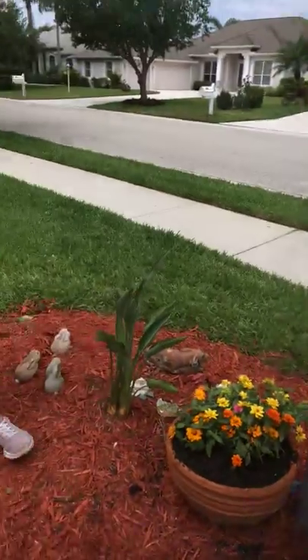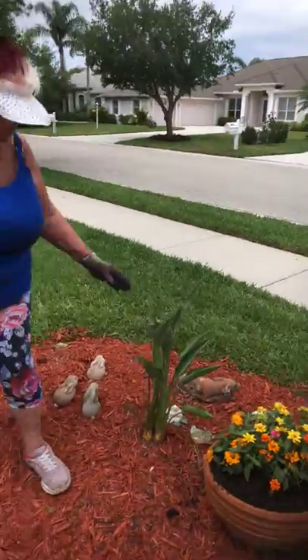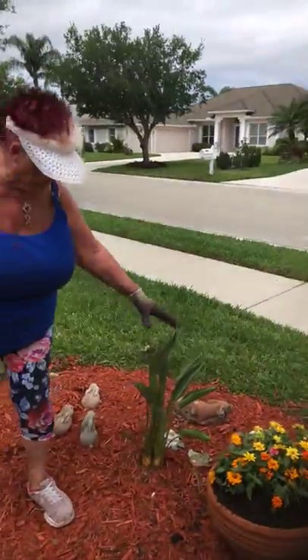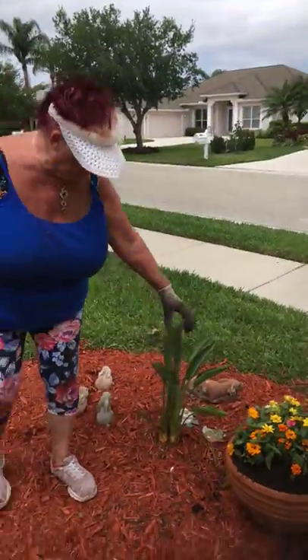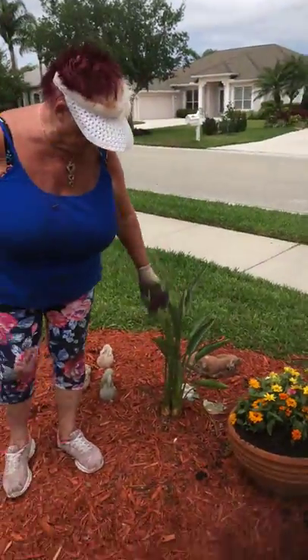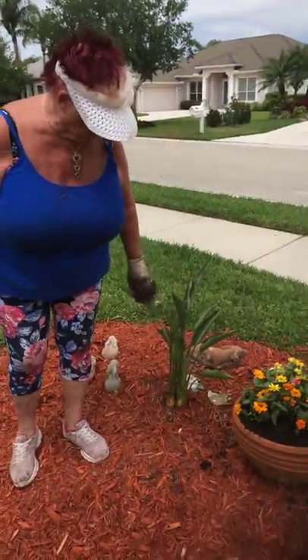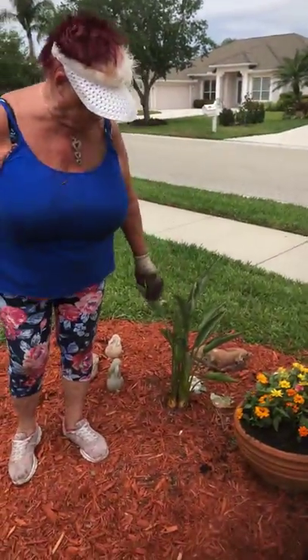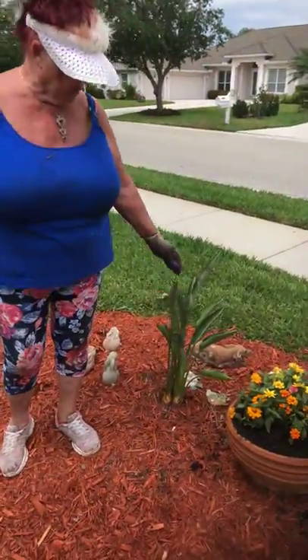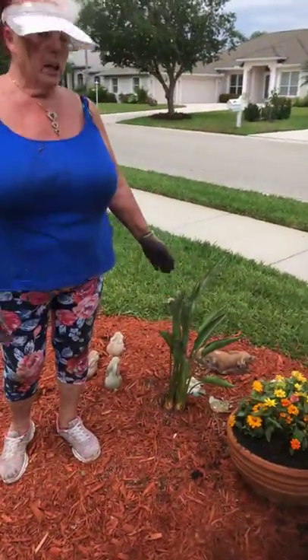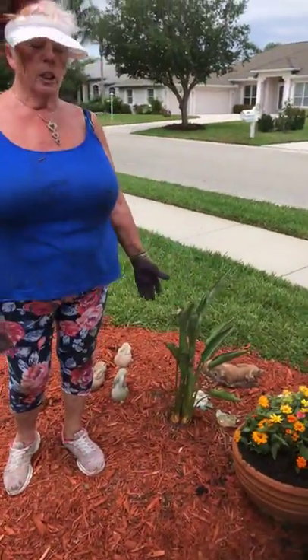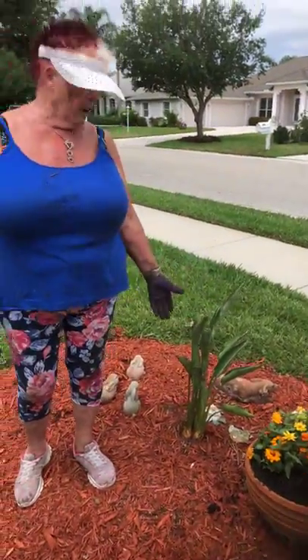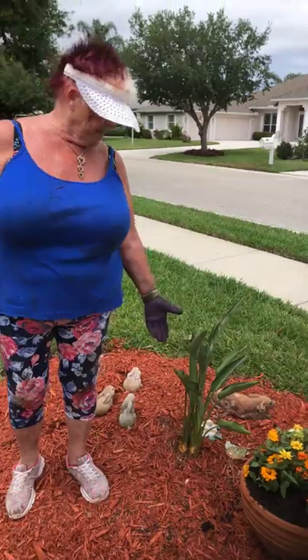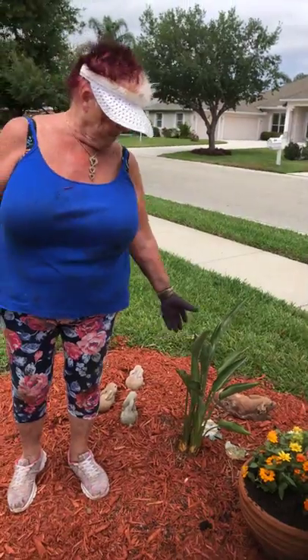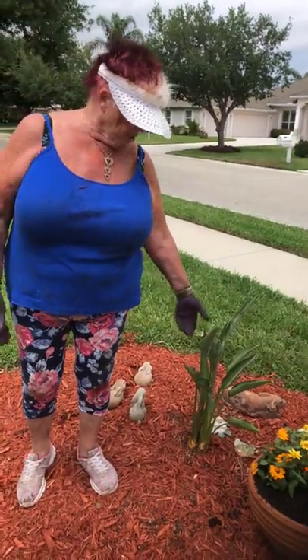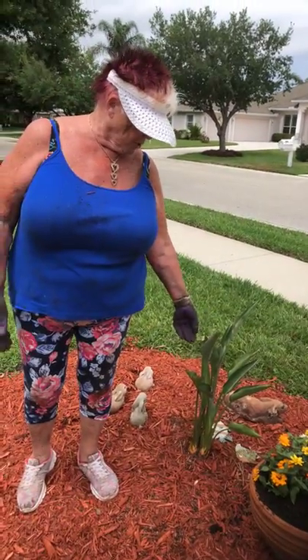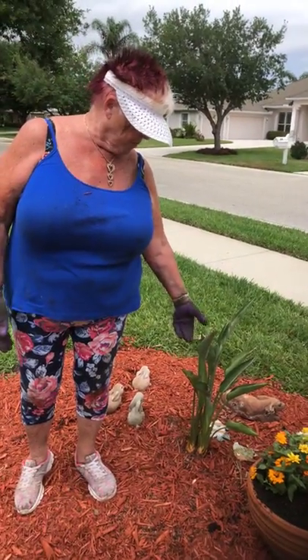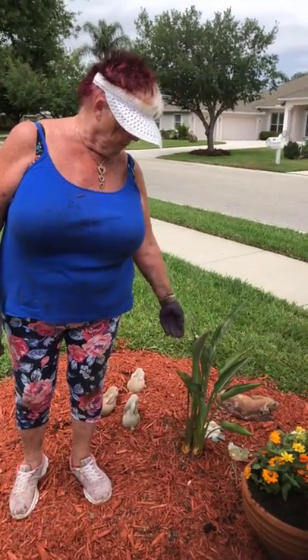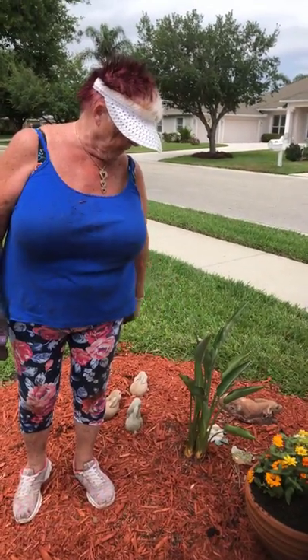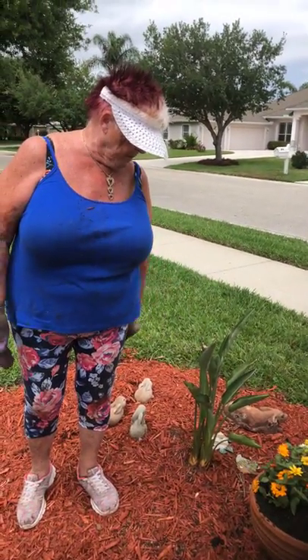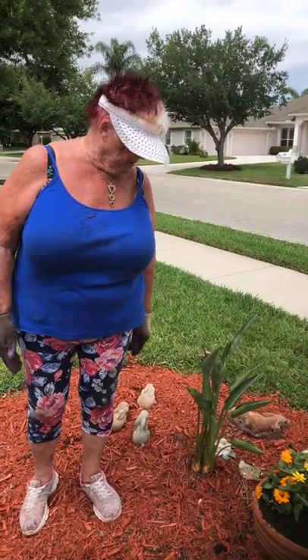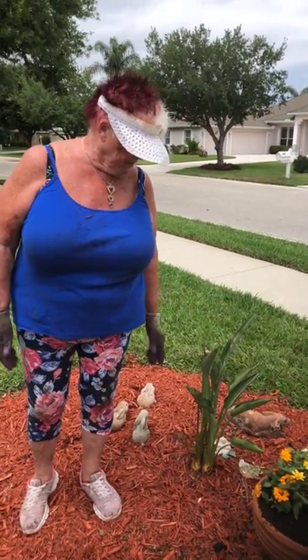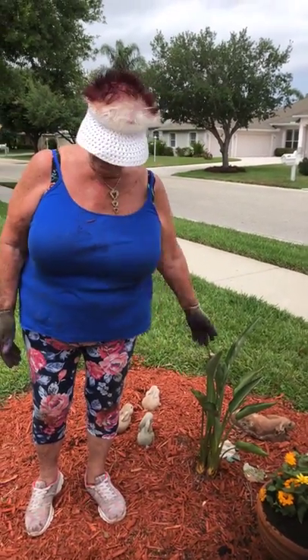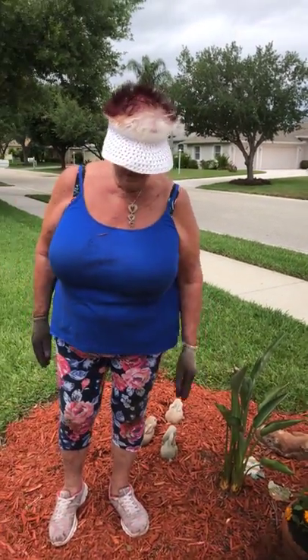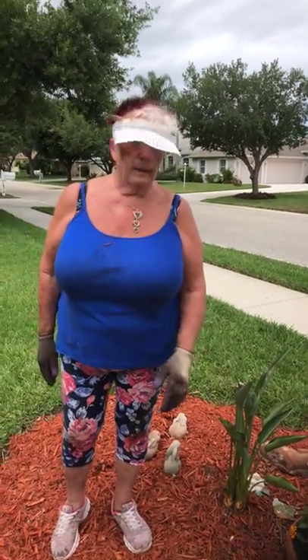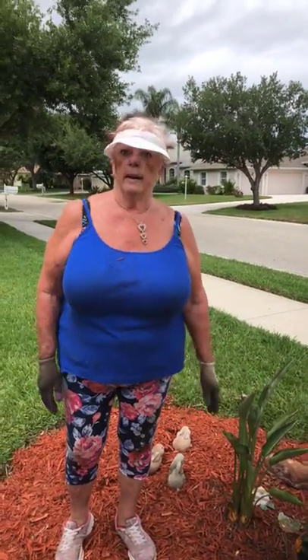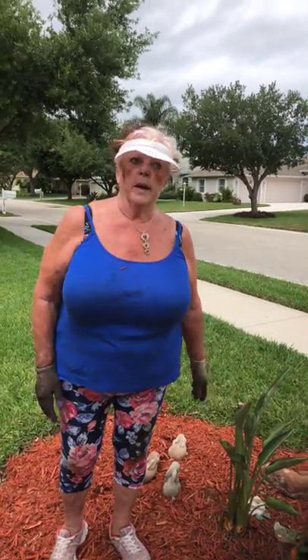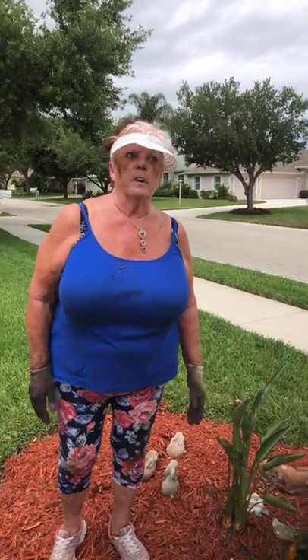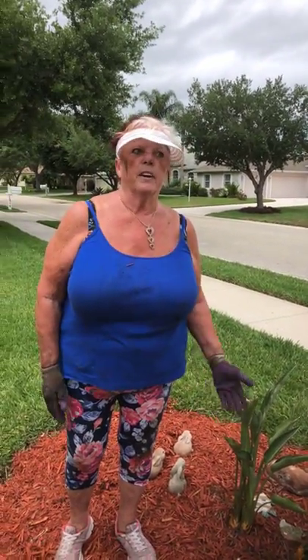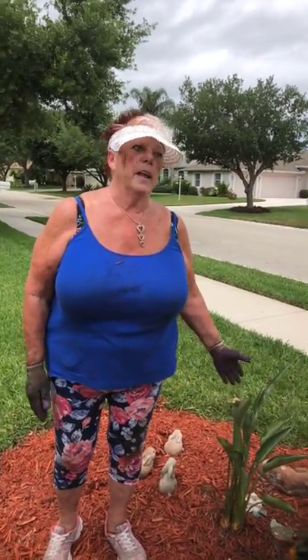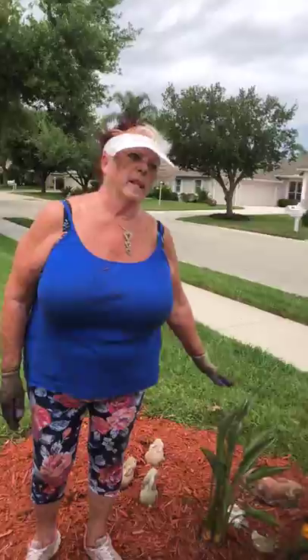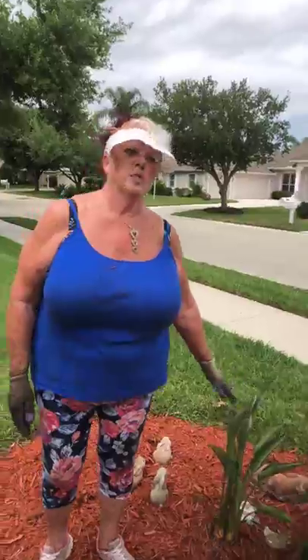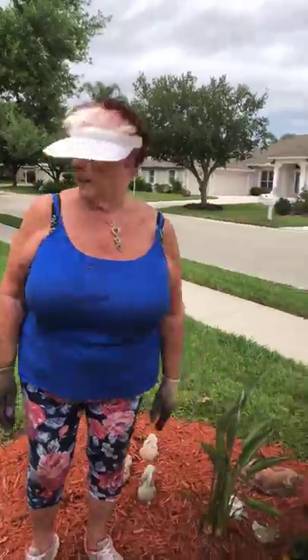And this is birds of paradise, which my daughter loves very much, and they should look beautiful when they come out. We had a big fight over there, but that's what she likes.